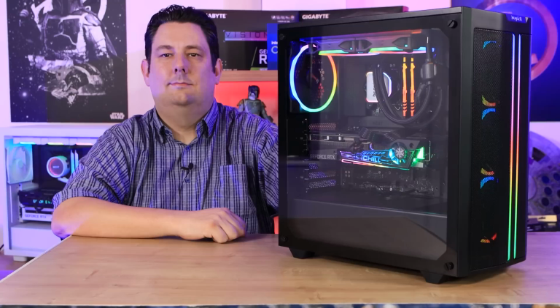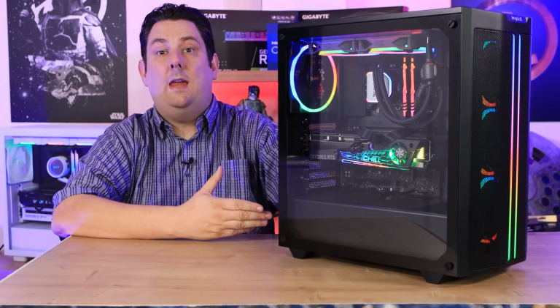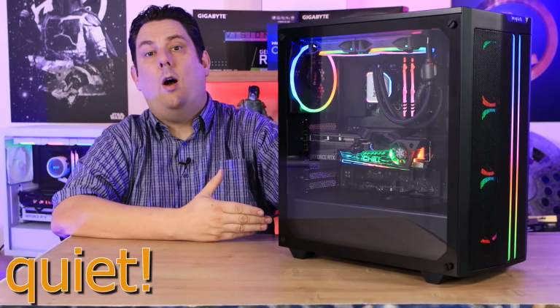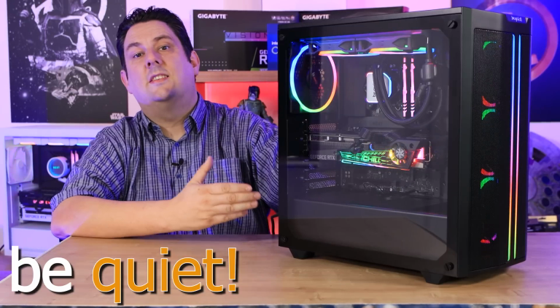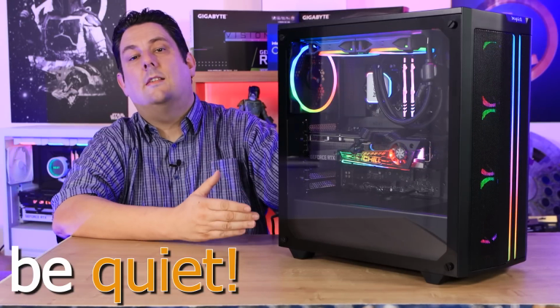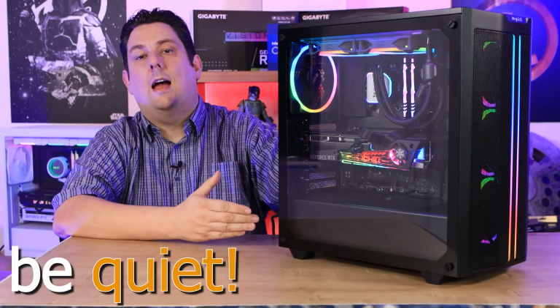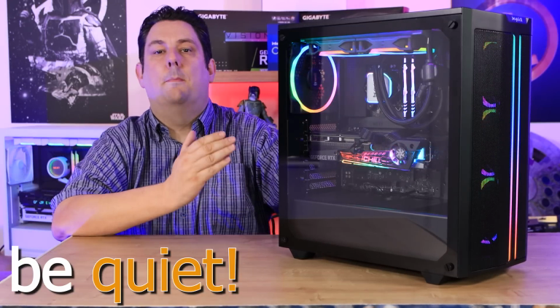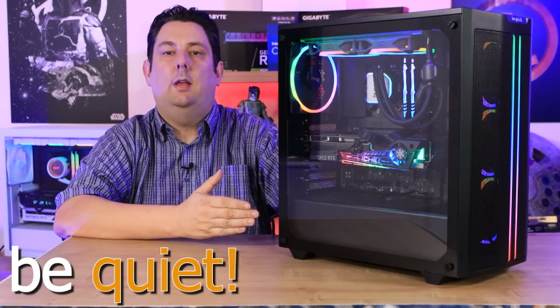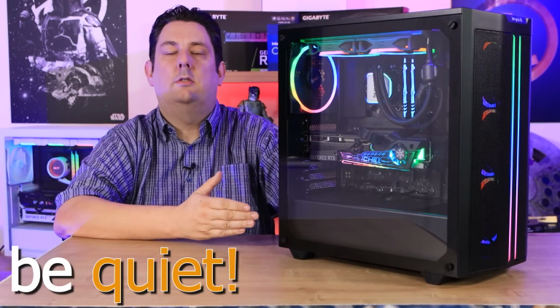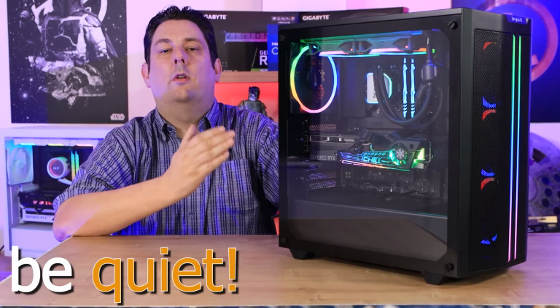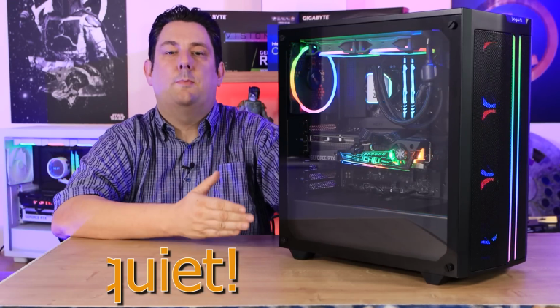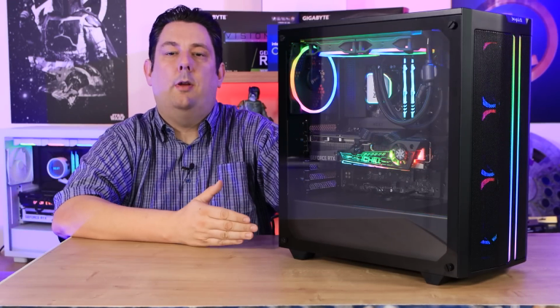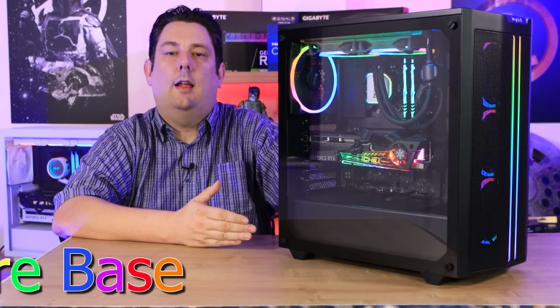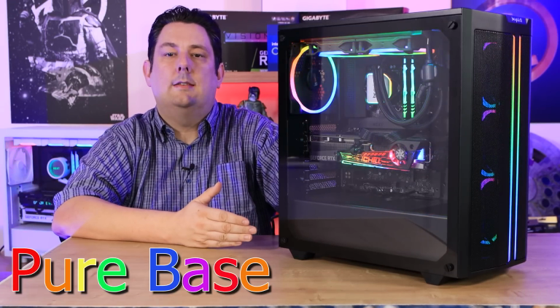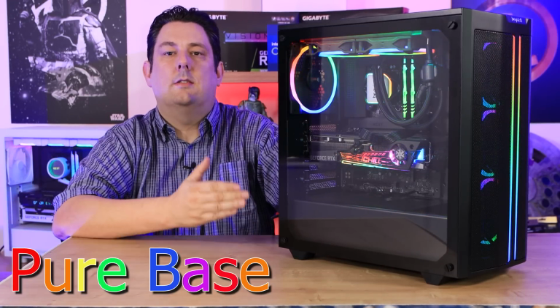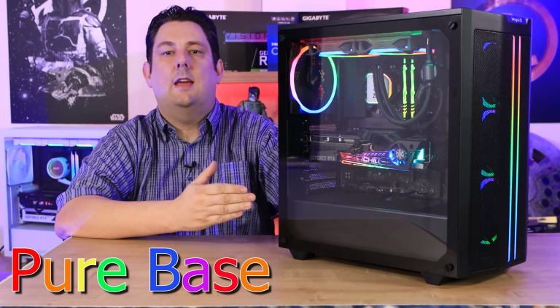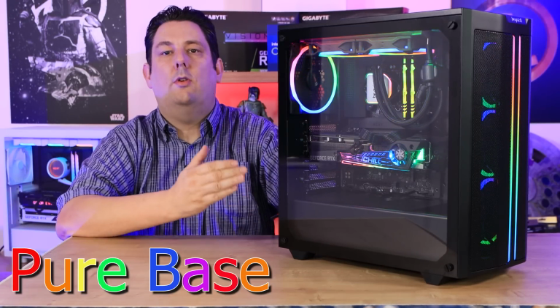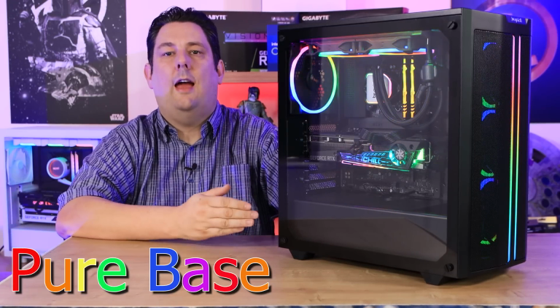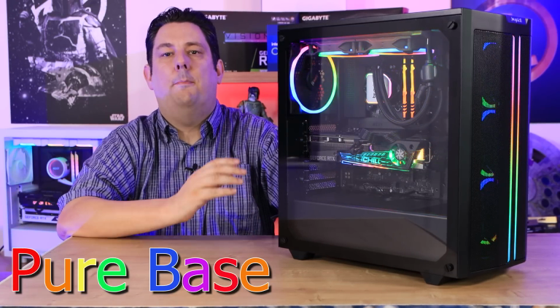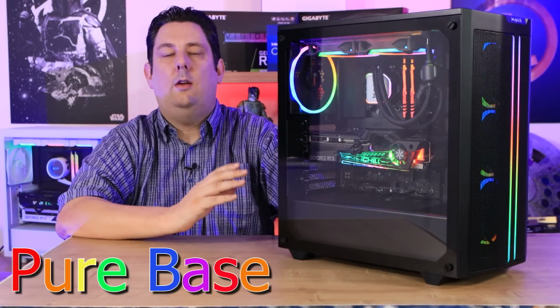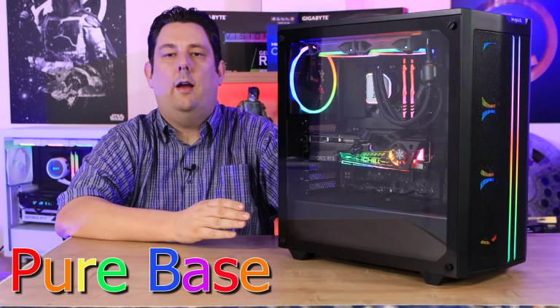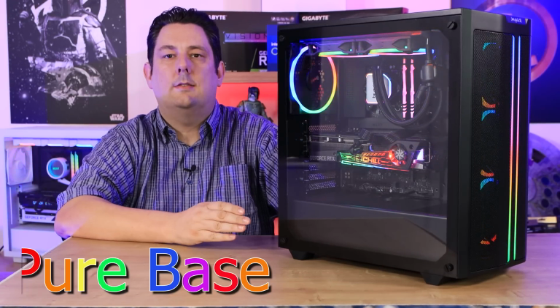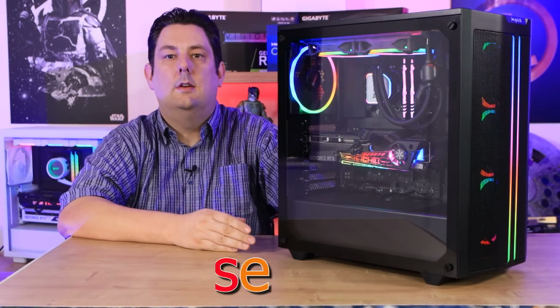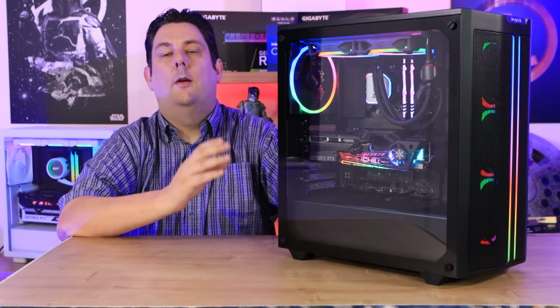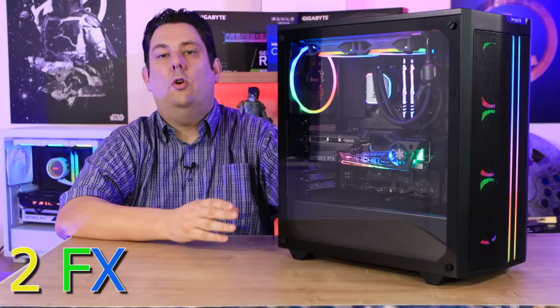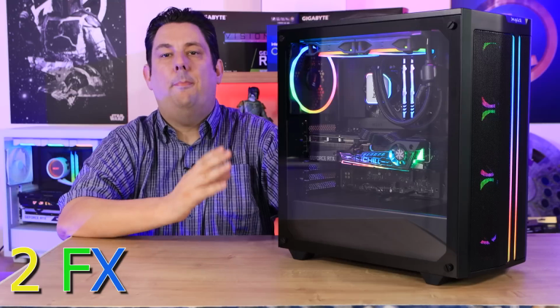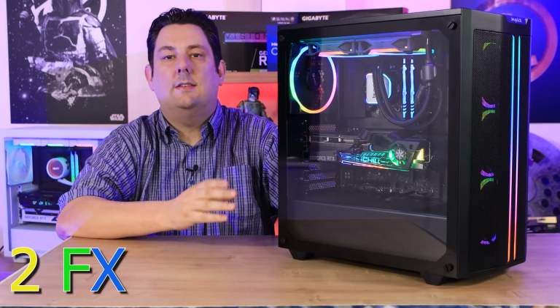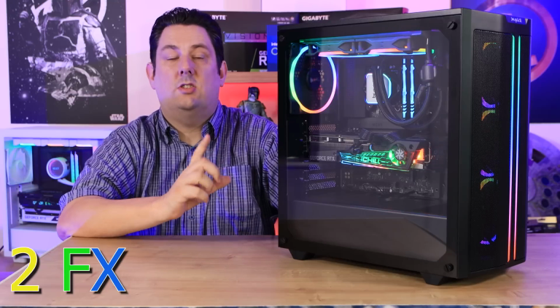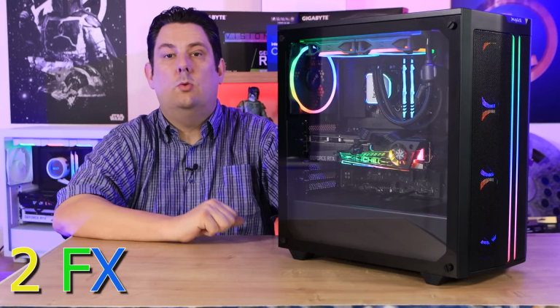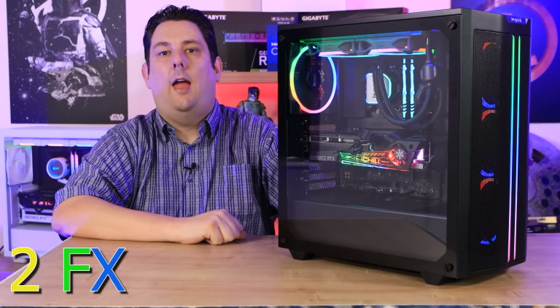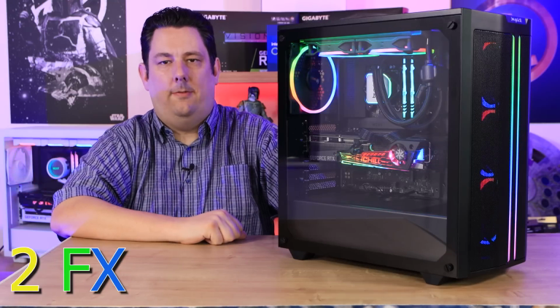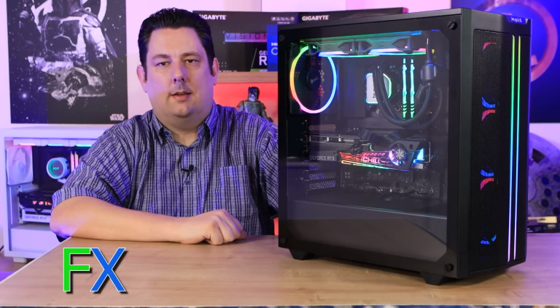Be Quiet has decided to add some bling to one of its popular cases, so today we're looking at the Be Quiet Pure Base 2 FX.